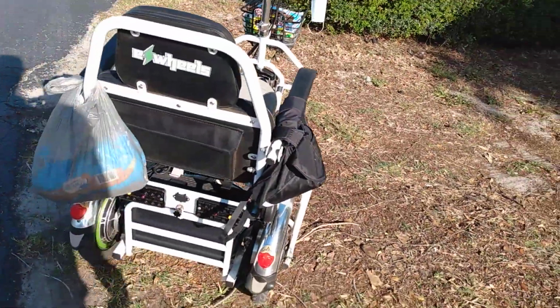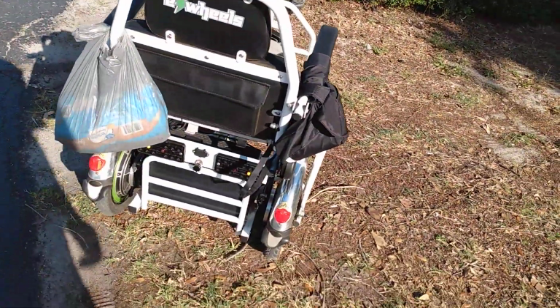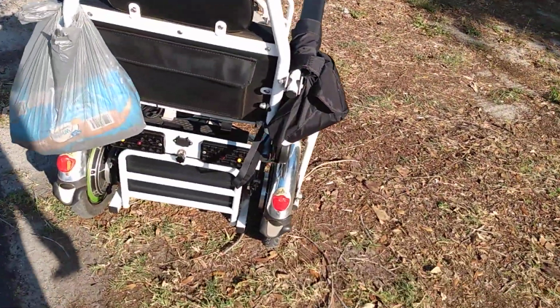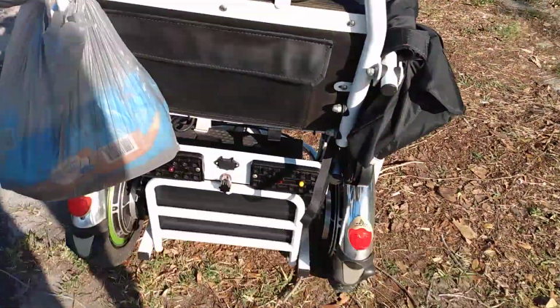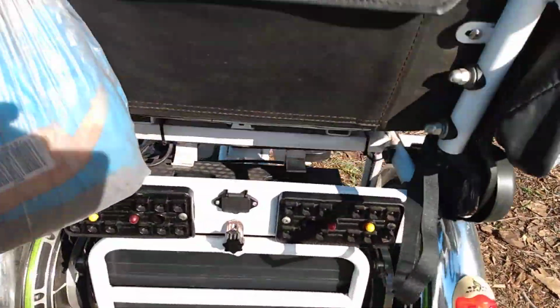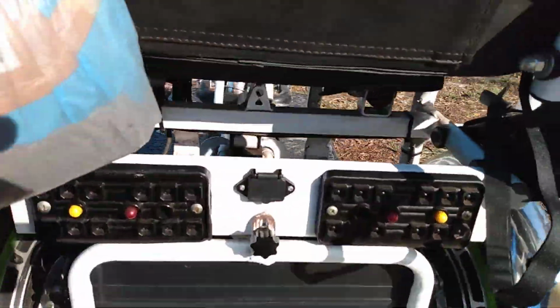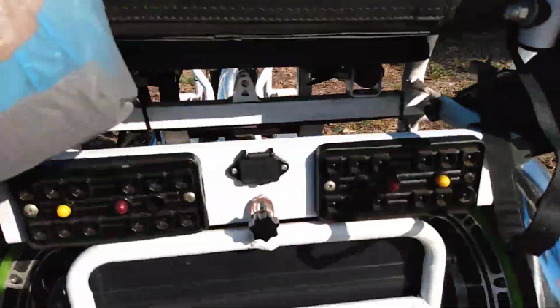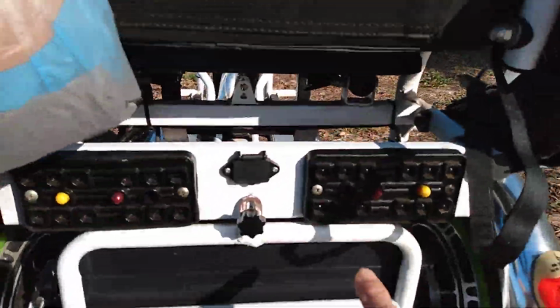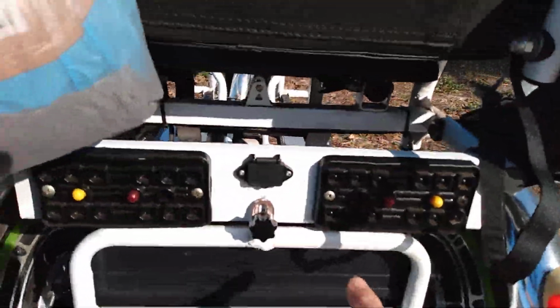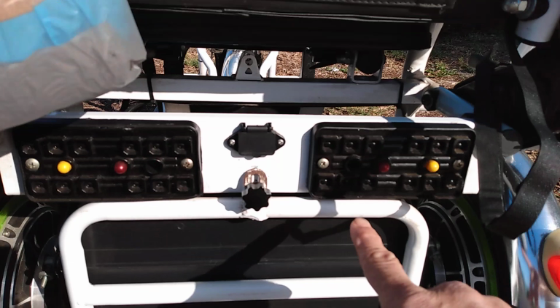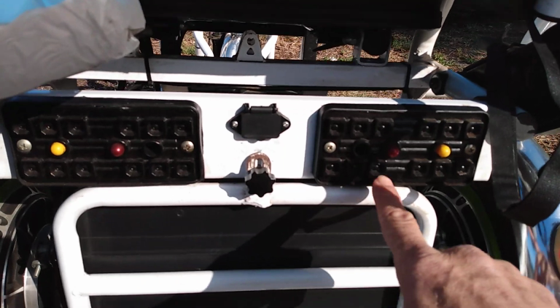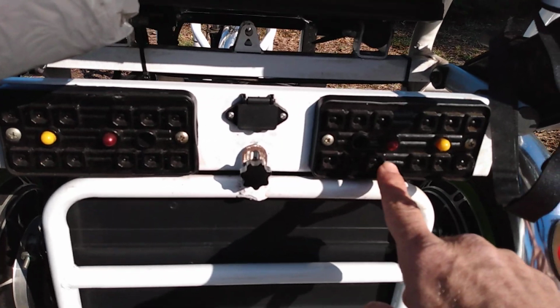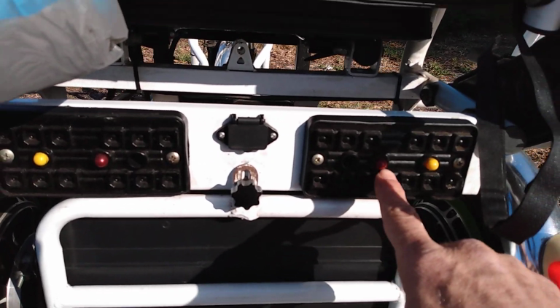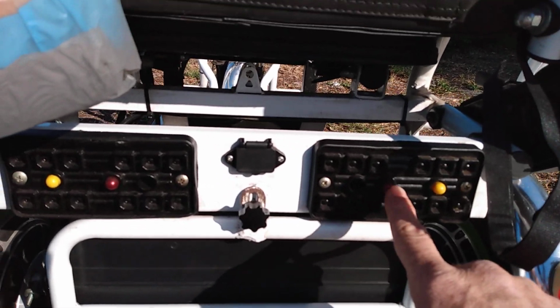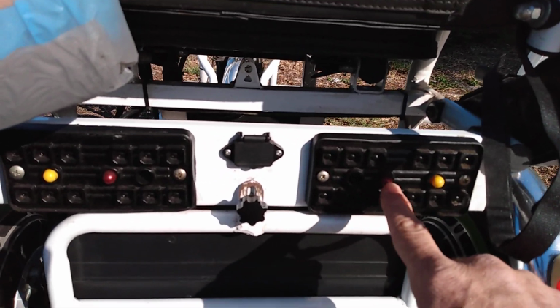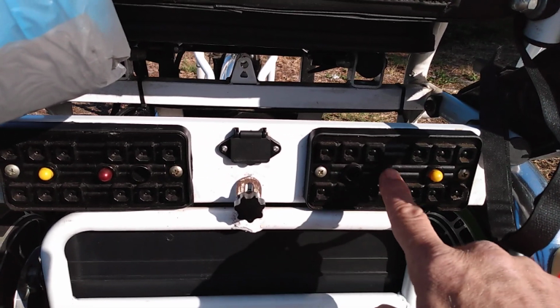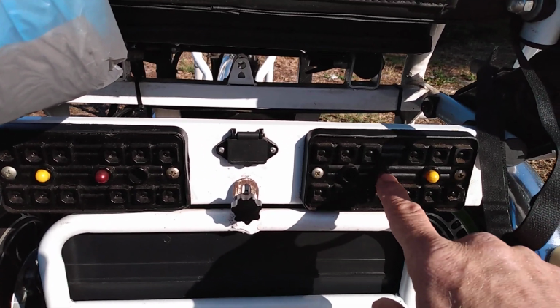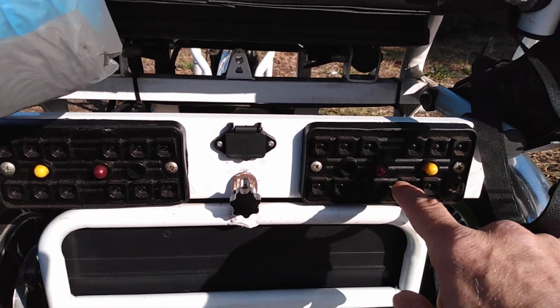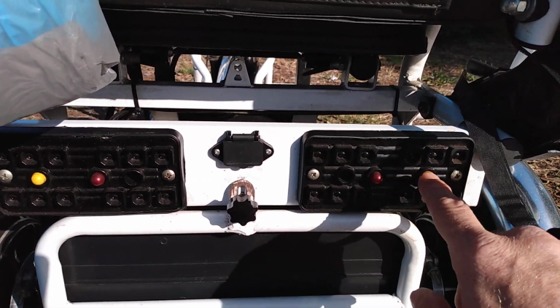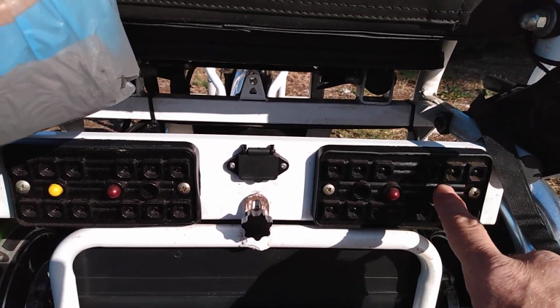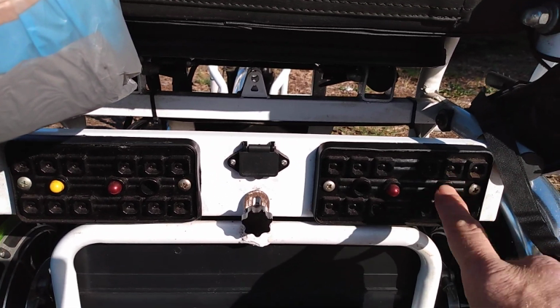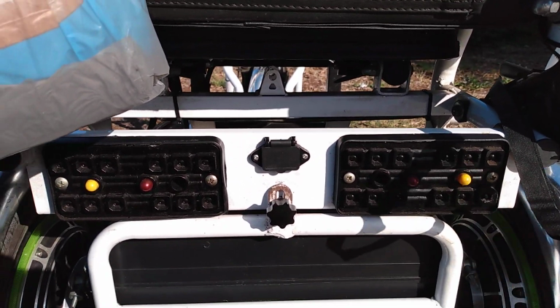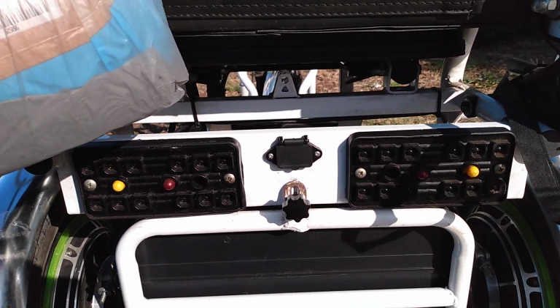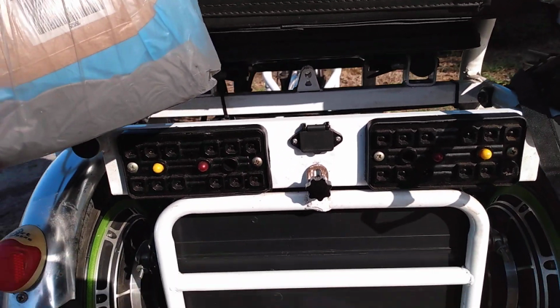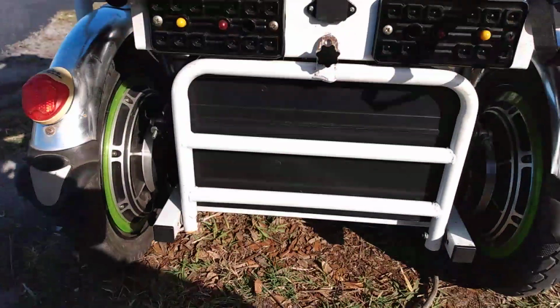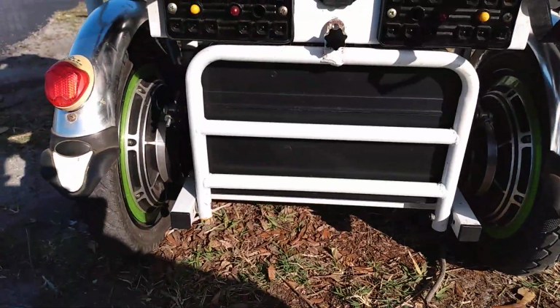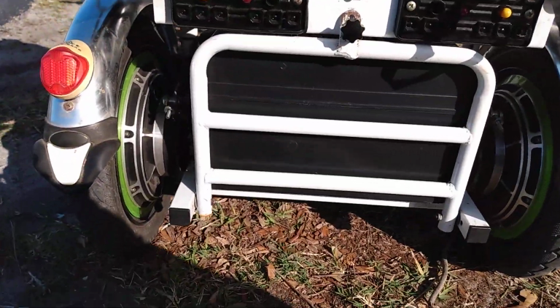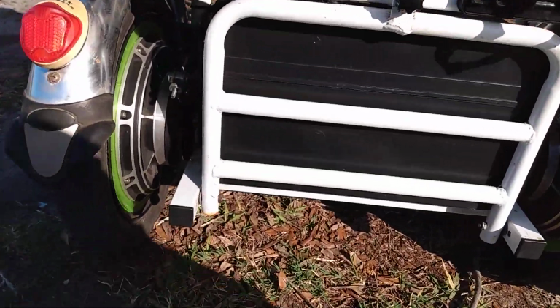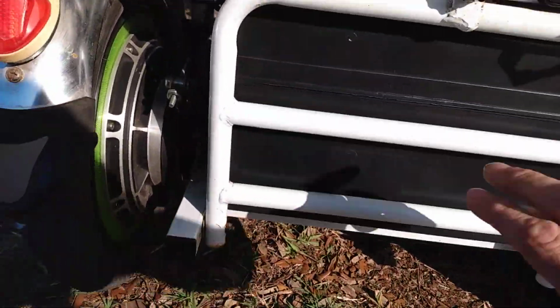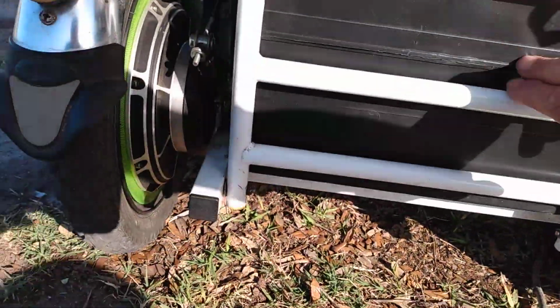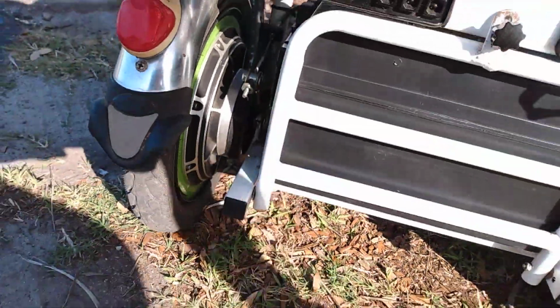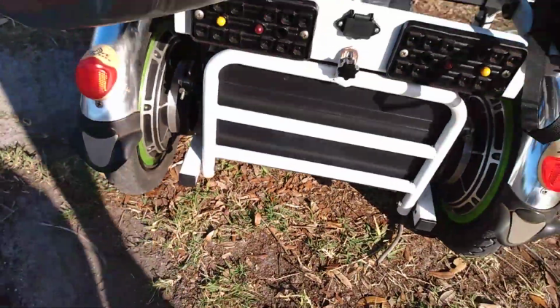Down there is the signal light, the reverse light, these are the brake lights, this is the signal light and all that. The battery is down there.